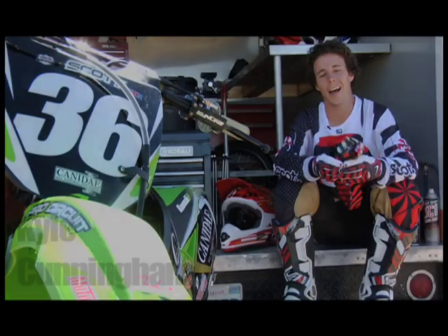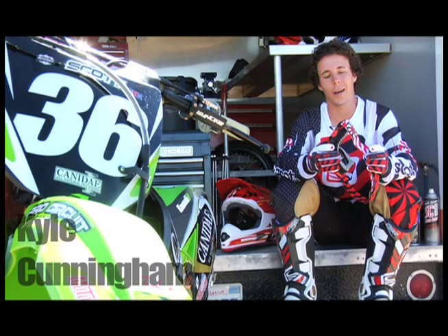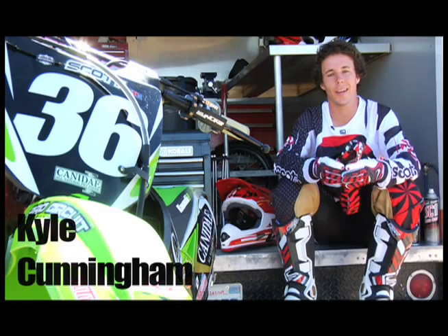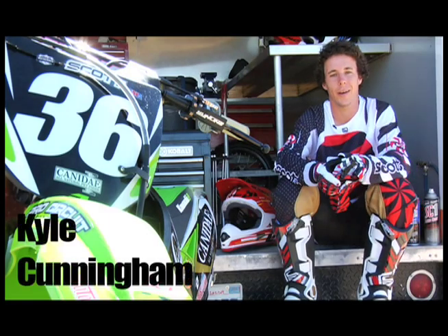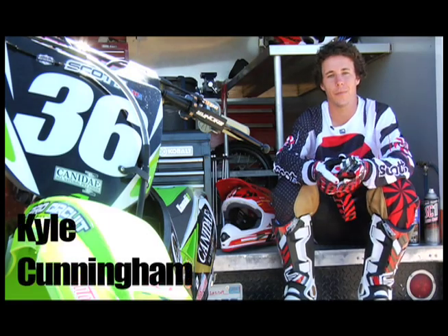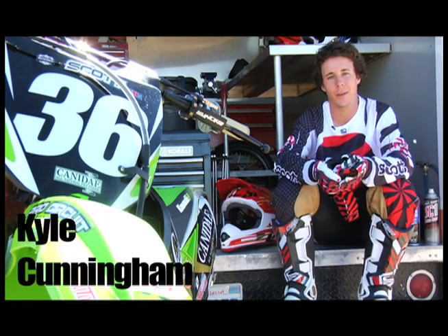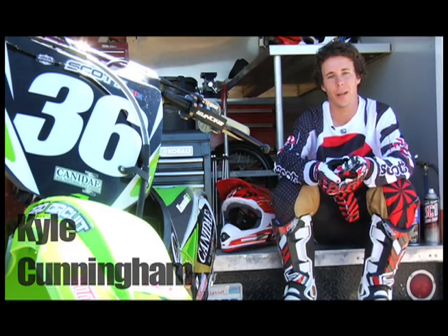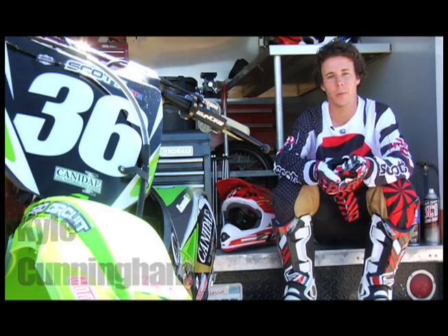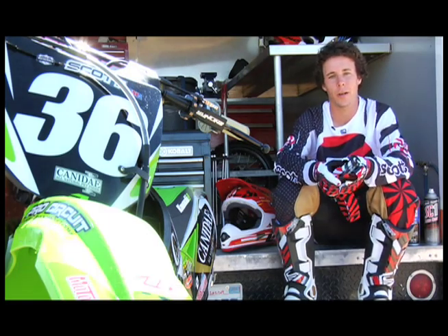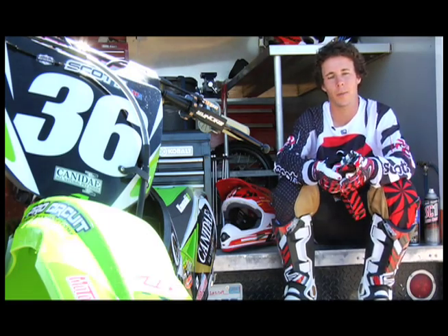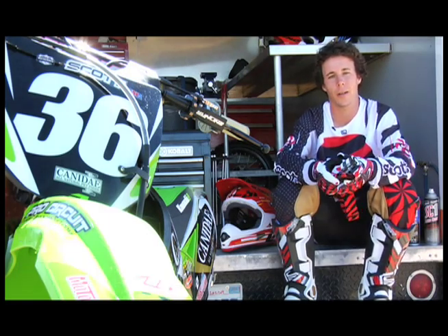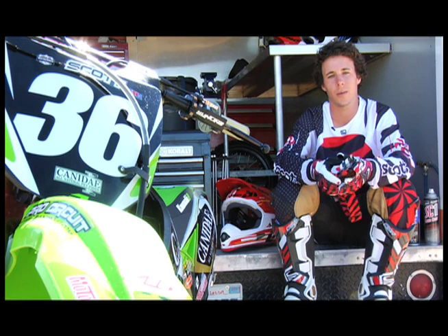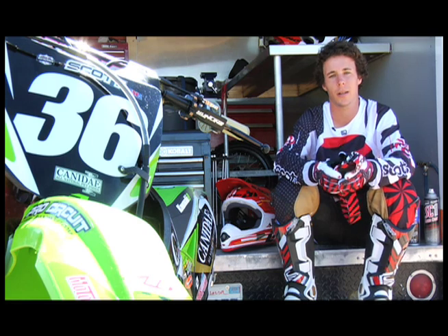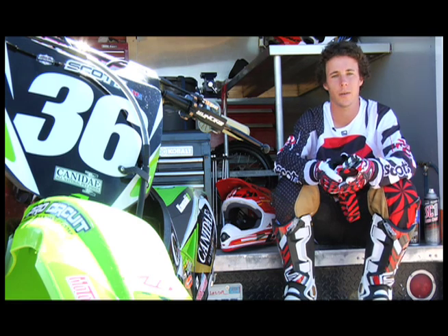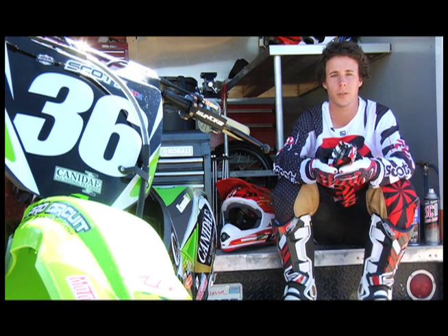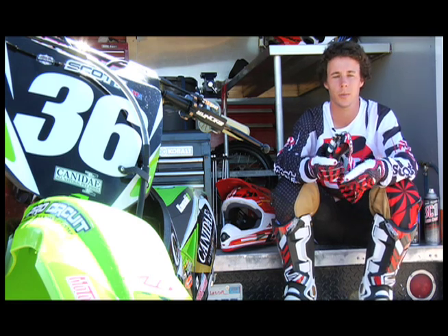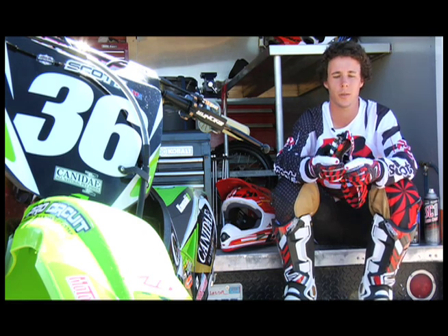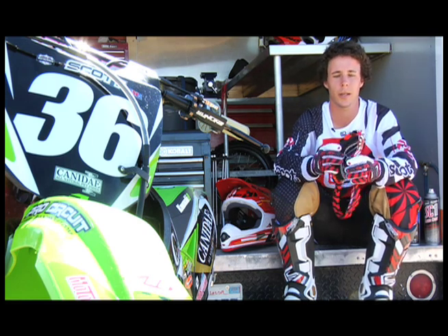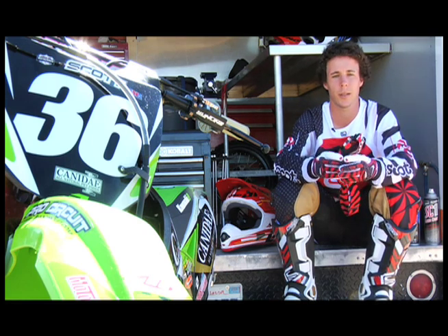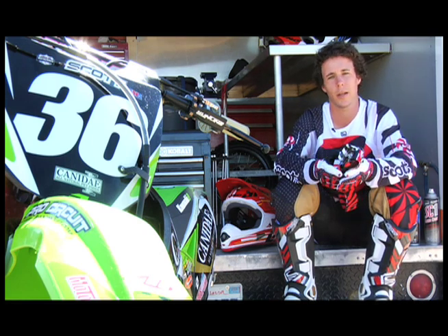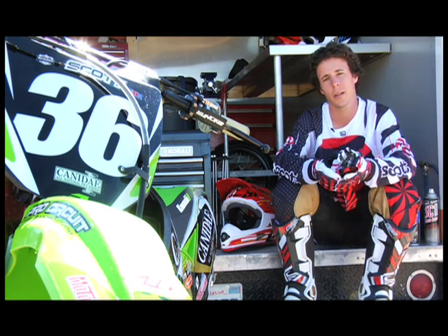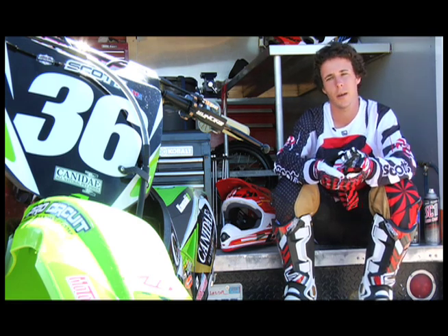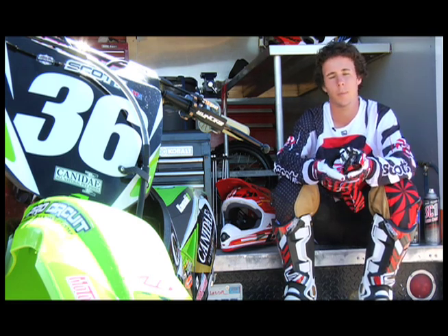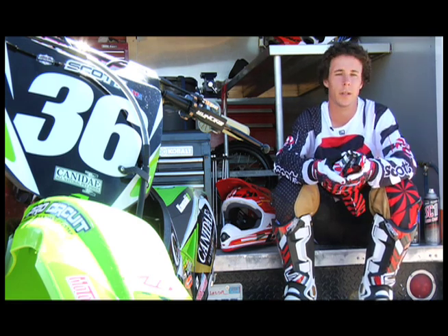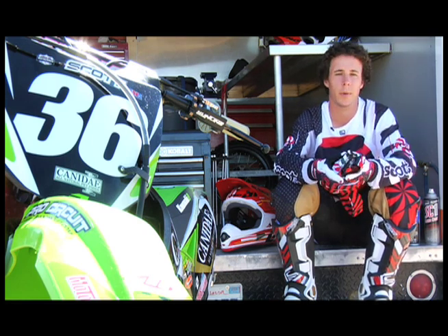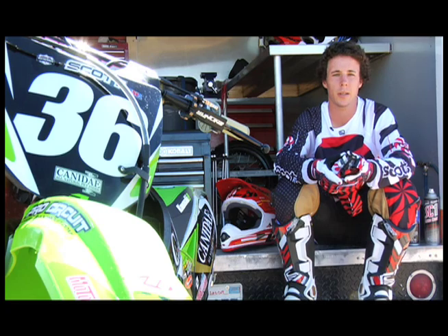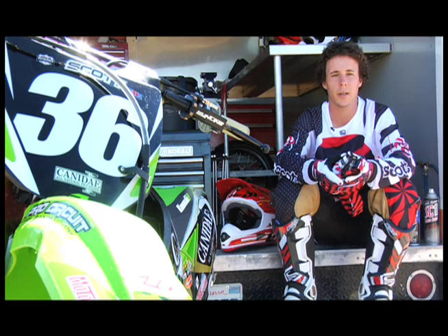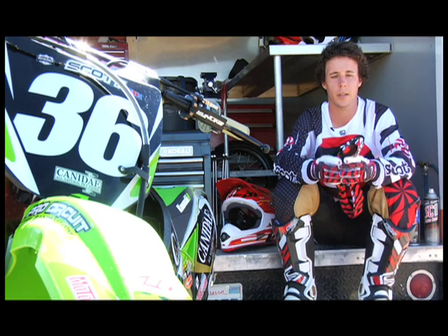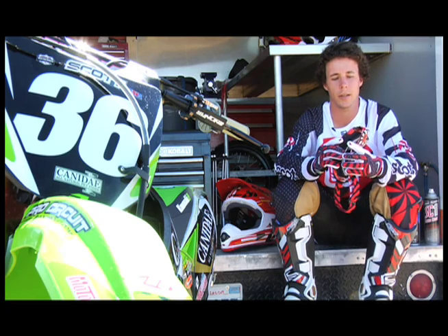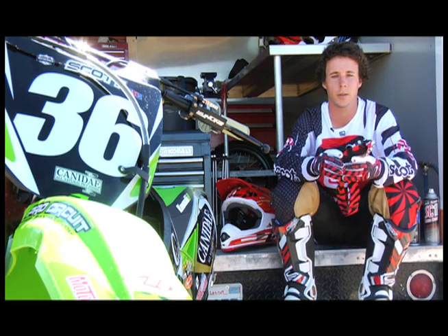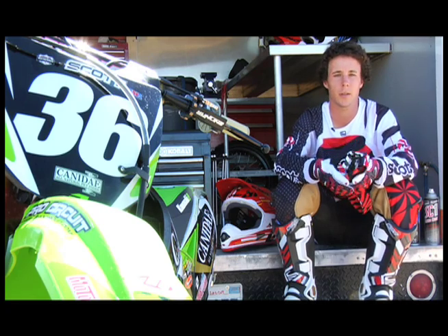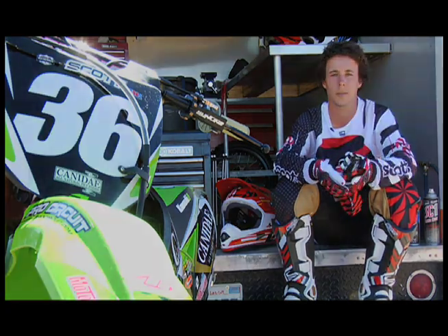I'm Kyle Cunningham. I ride for canadaymotorsport.com Kawasaki. We're out at the Scott photo shoot with the new 2010 gear. I've been wearing the gear about a year and it's great. New stuff's looking awesome.